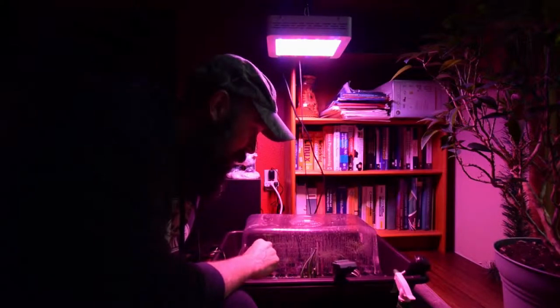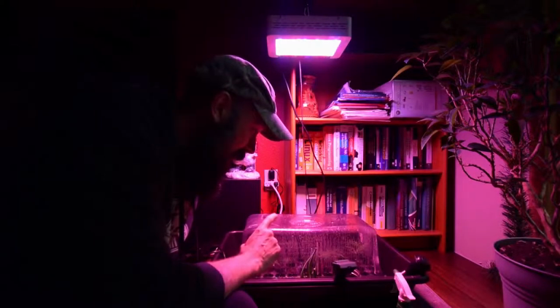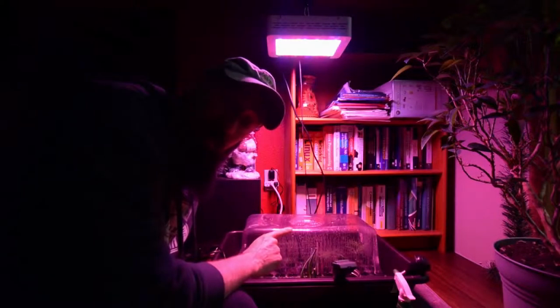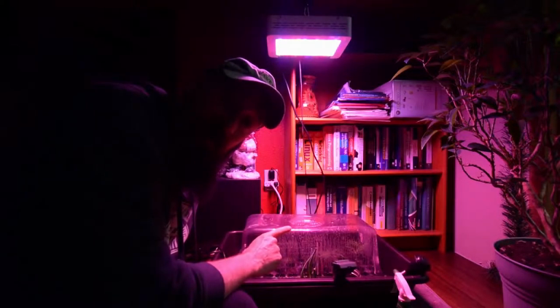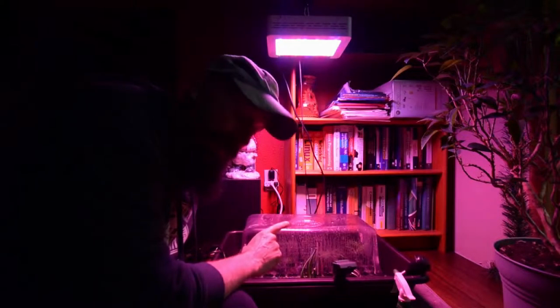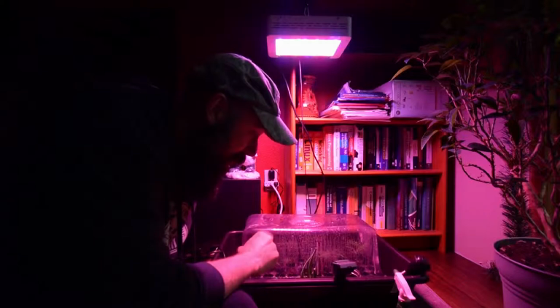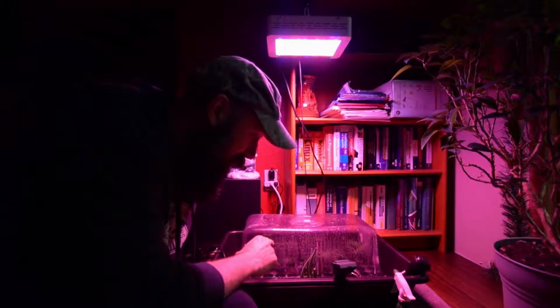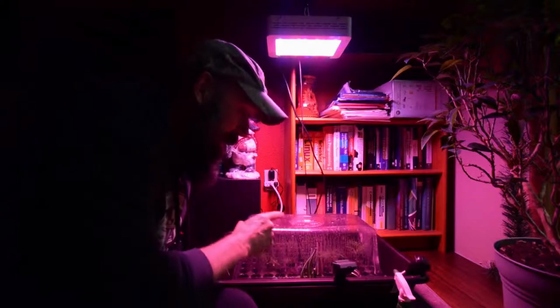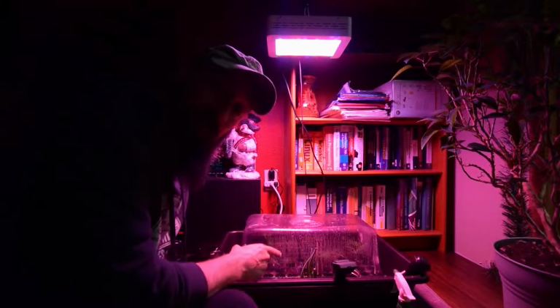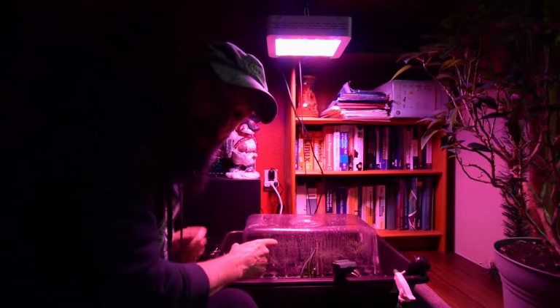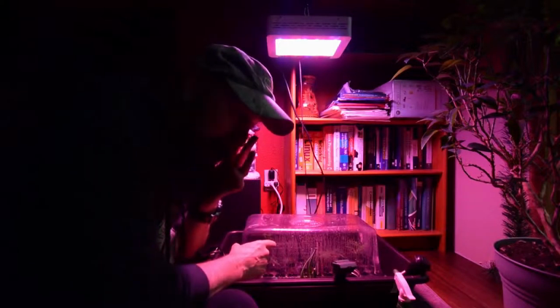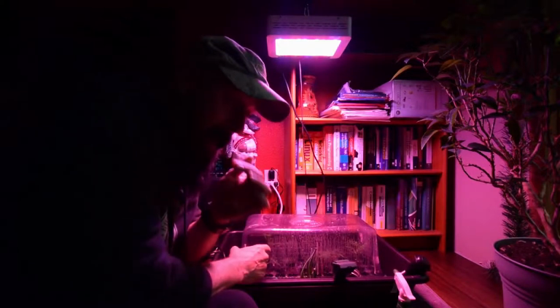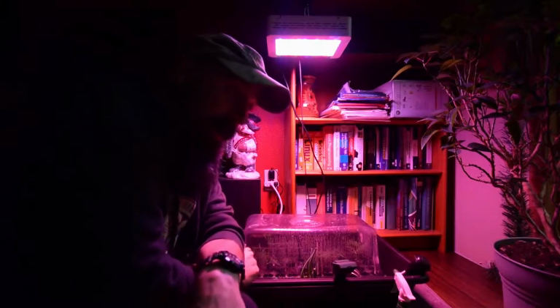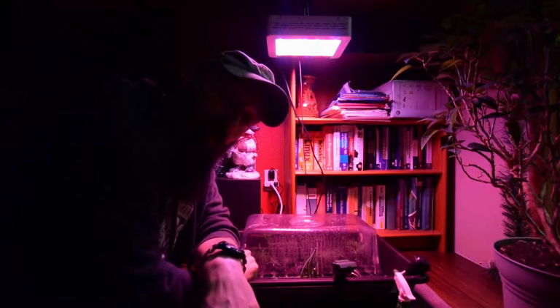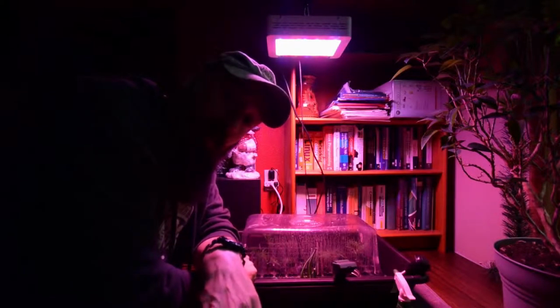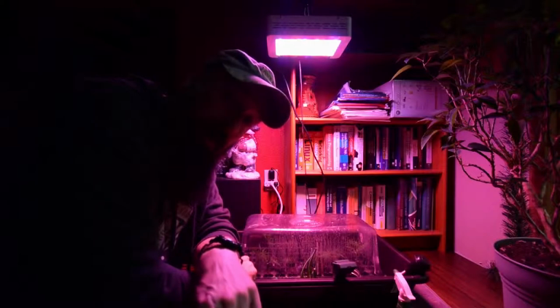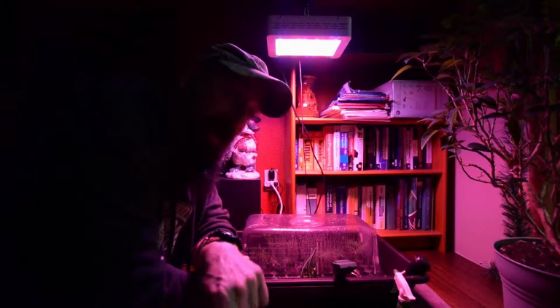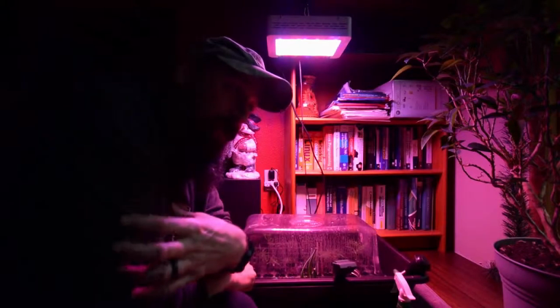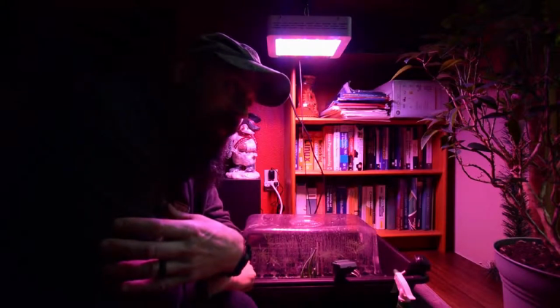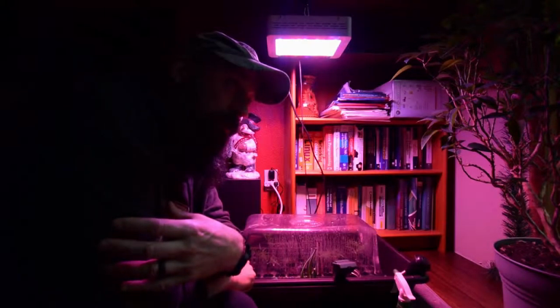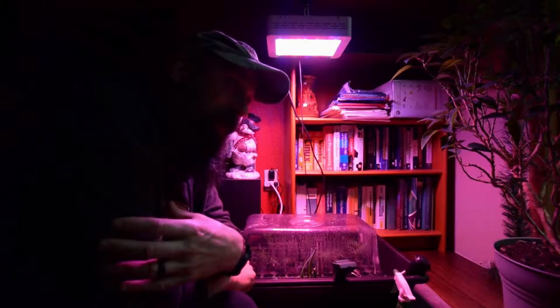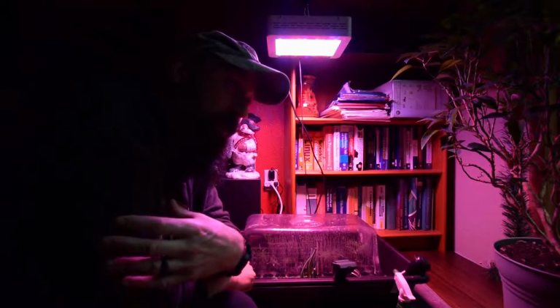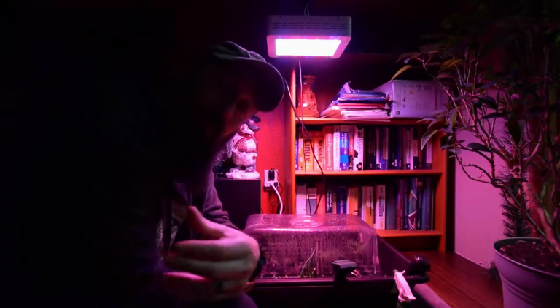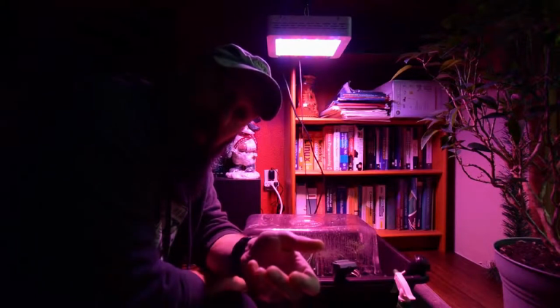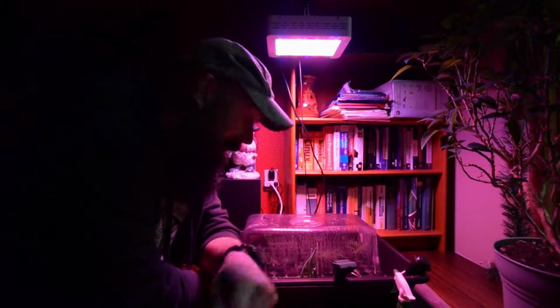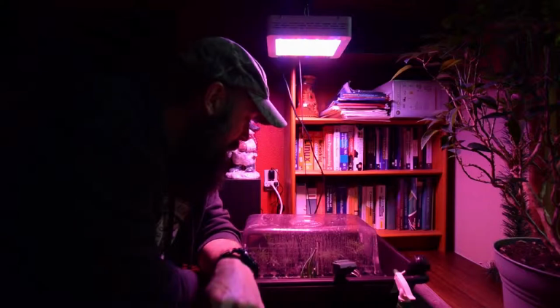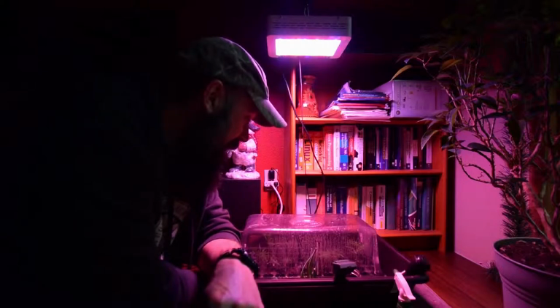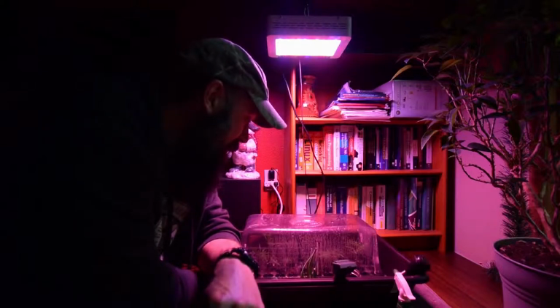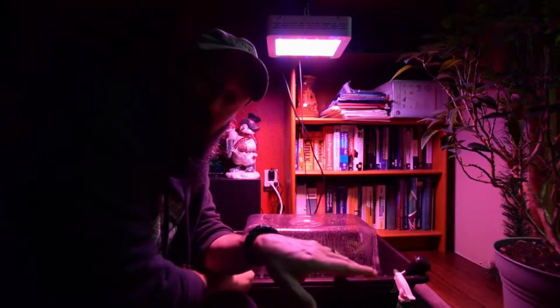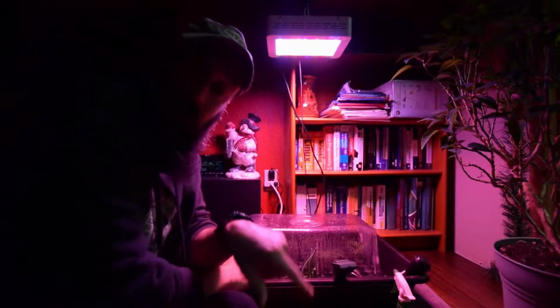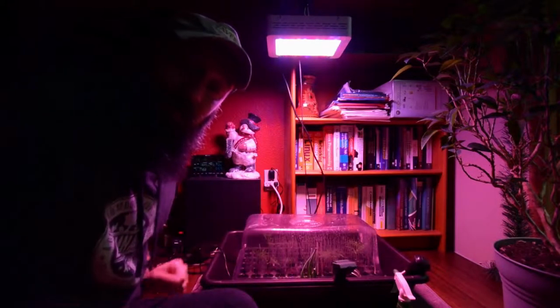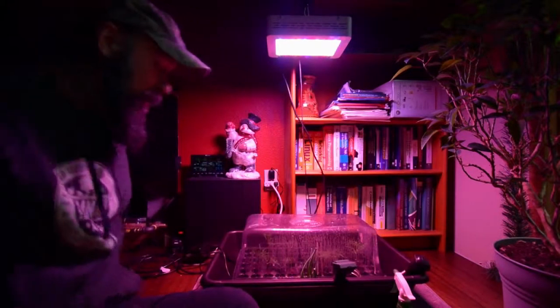So I got some more cuttings, and this is going to be round two. I'm doing things a little more differently than before — I'm going back to the way that I cloned things instead of what I saw some people doing on the internet. Let me take the lid off here and I'll show you what I'm doing.